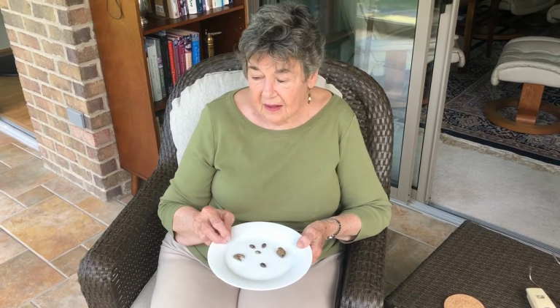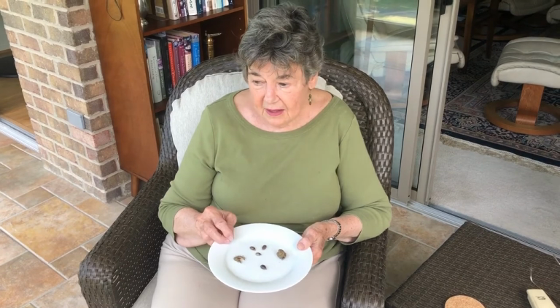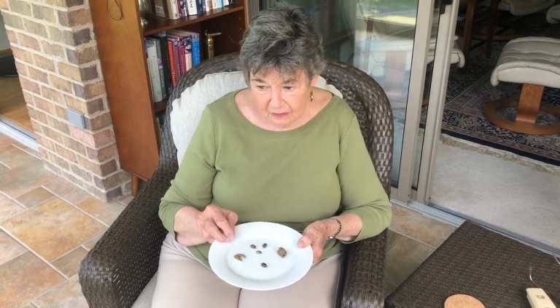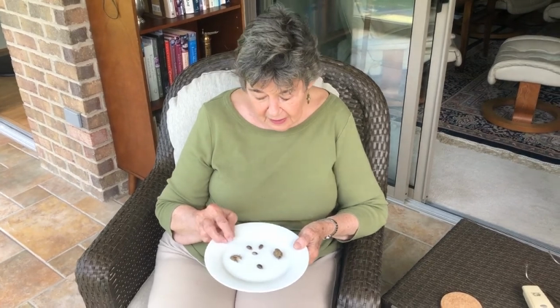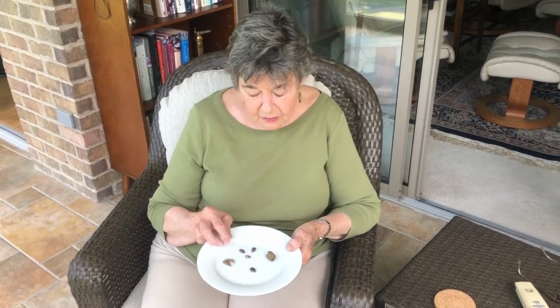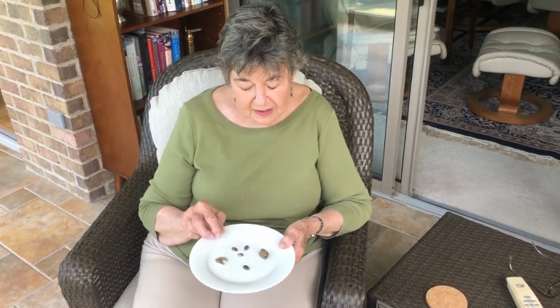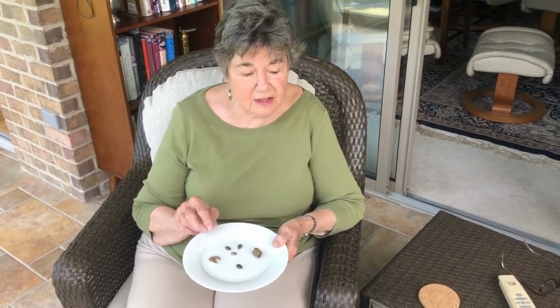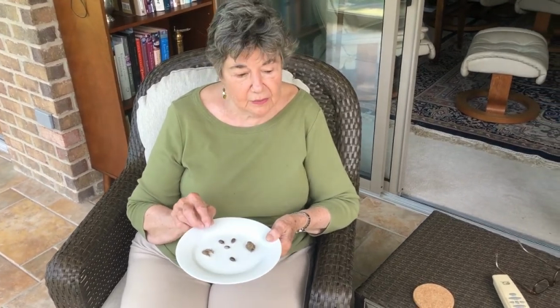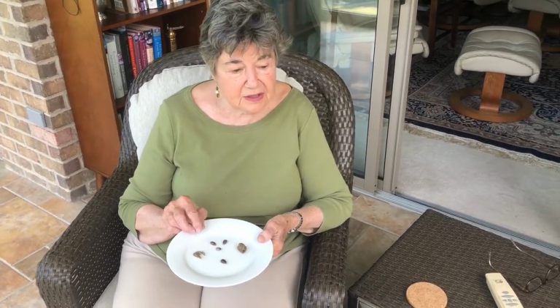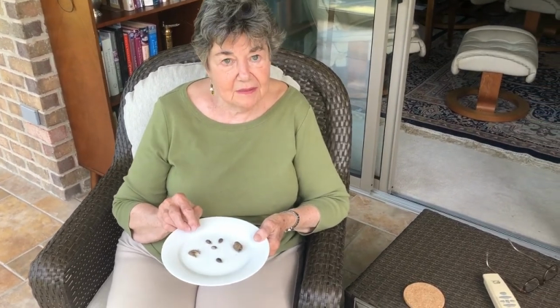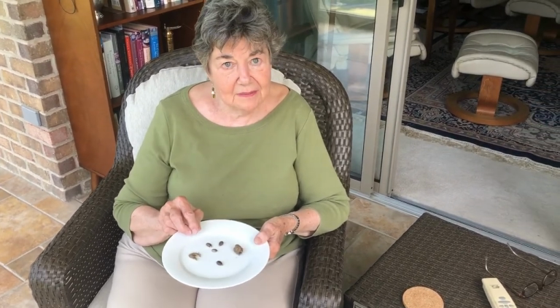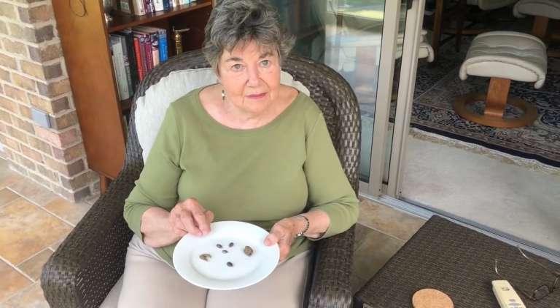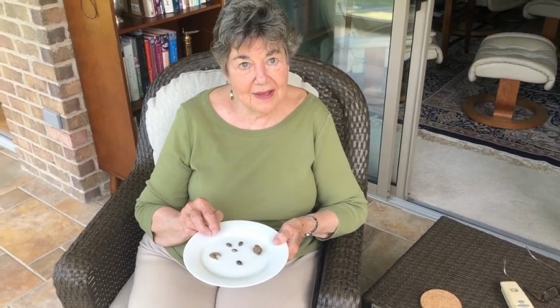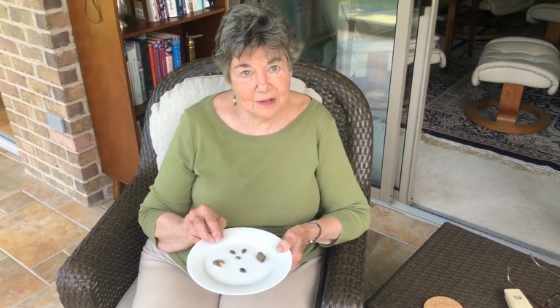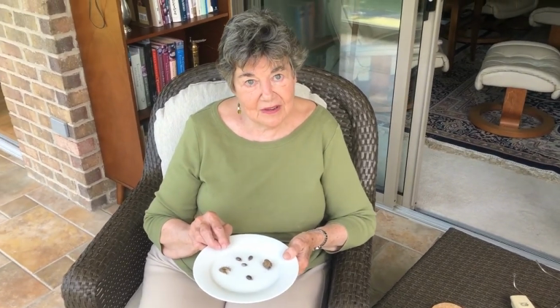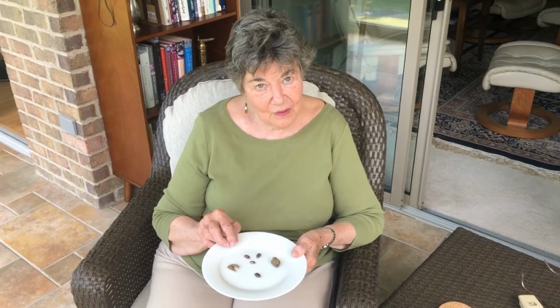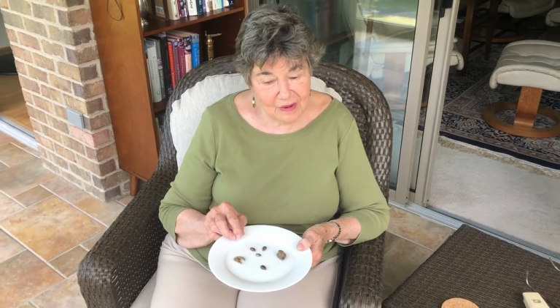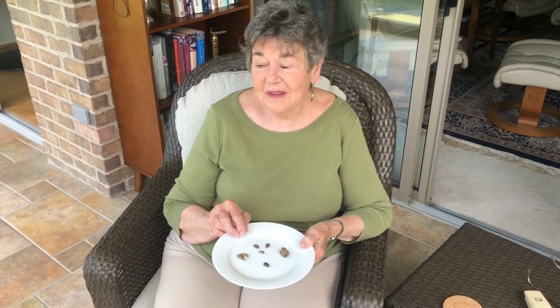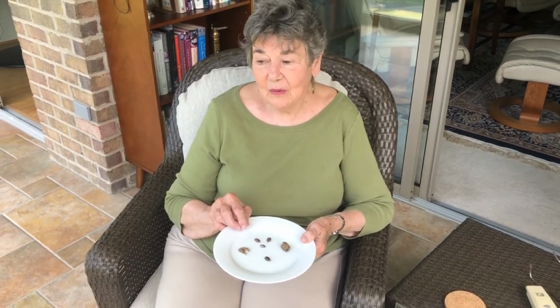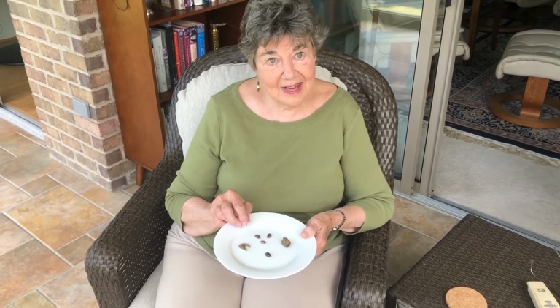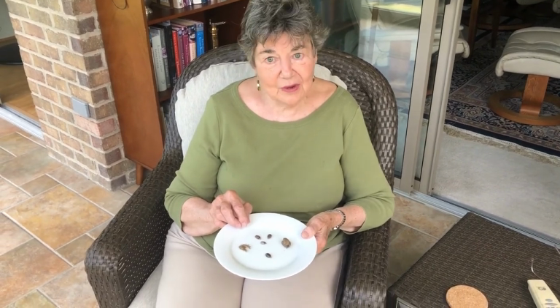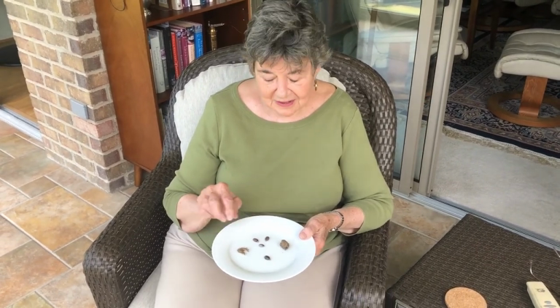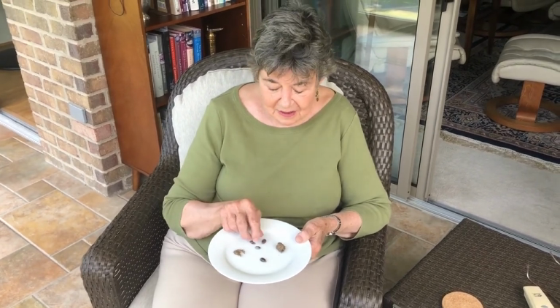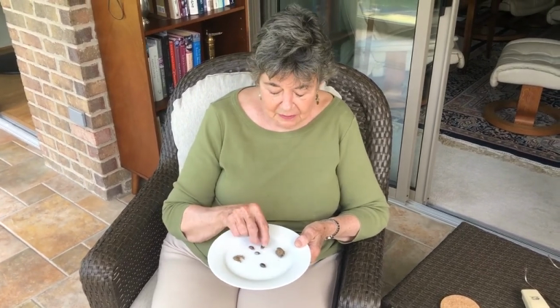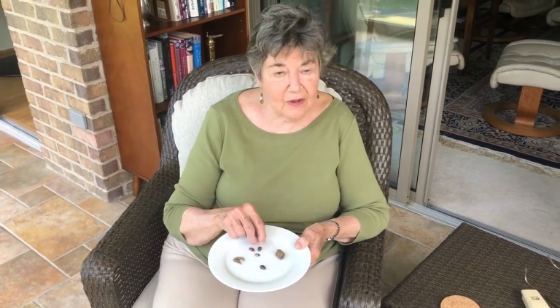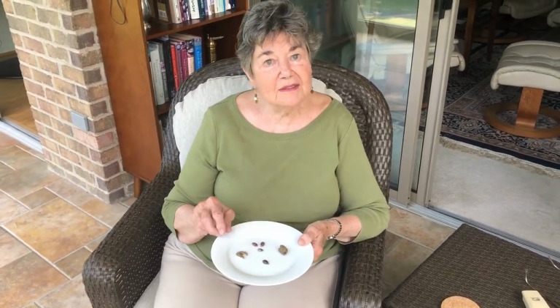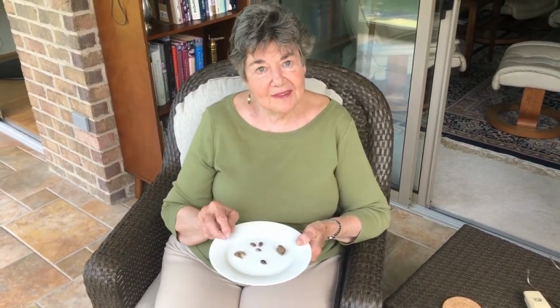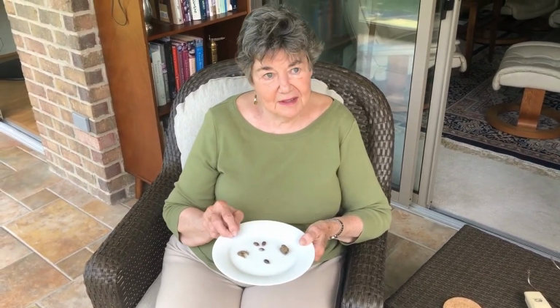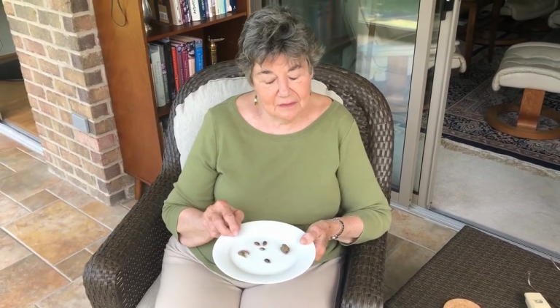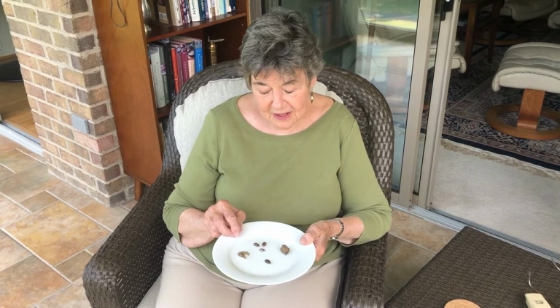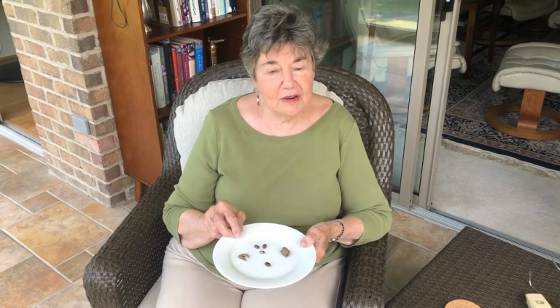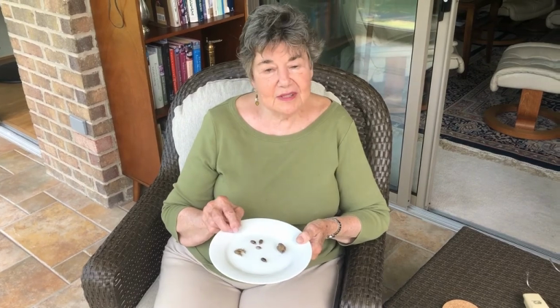The castor bean seeds when pressed make castor bean oil, which is not poisonous, but before that the seeds are very poisonous.